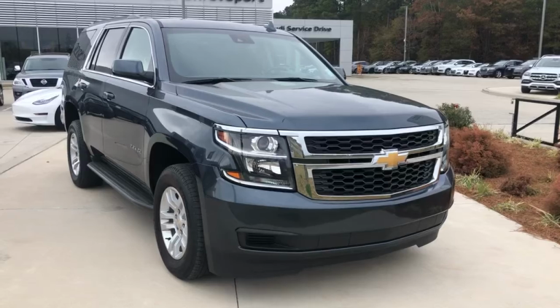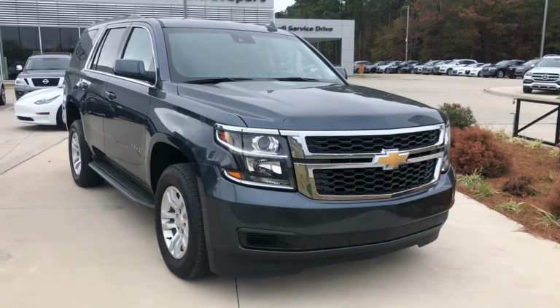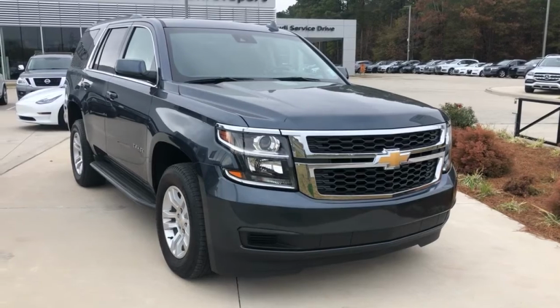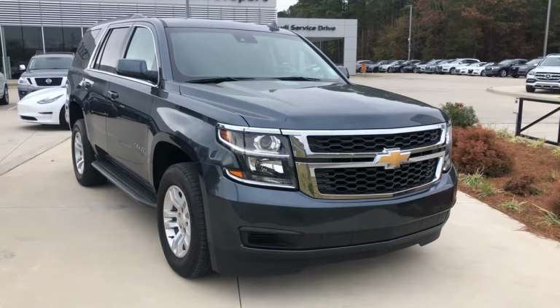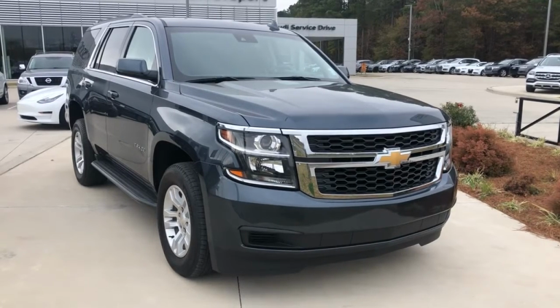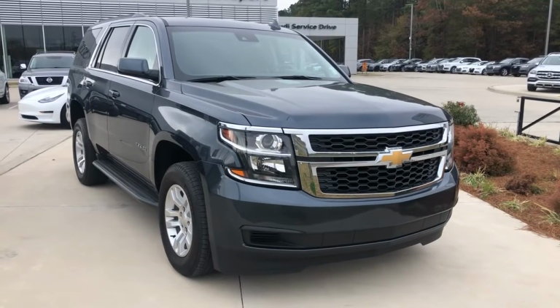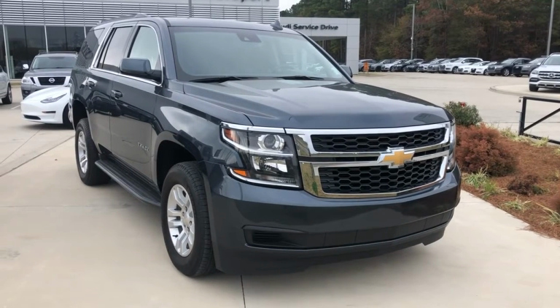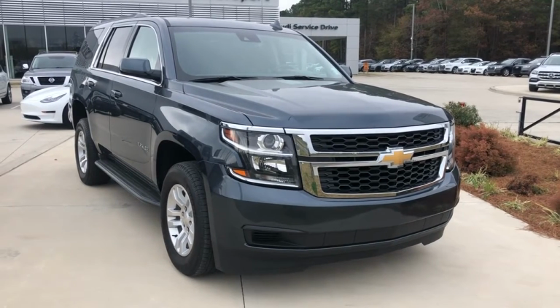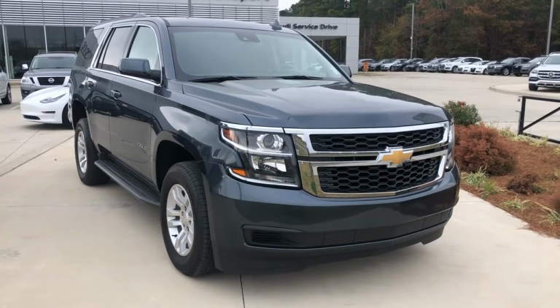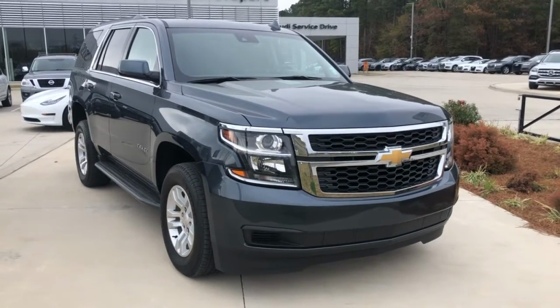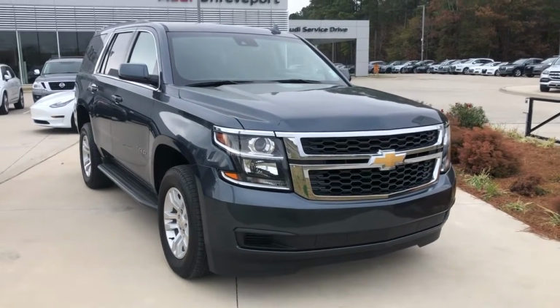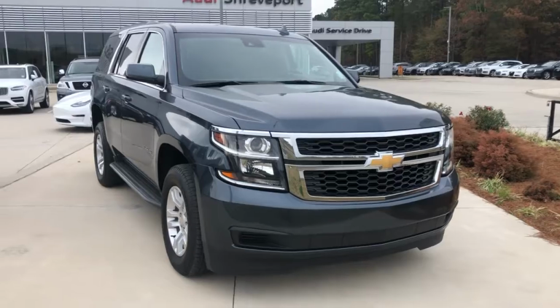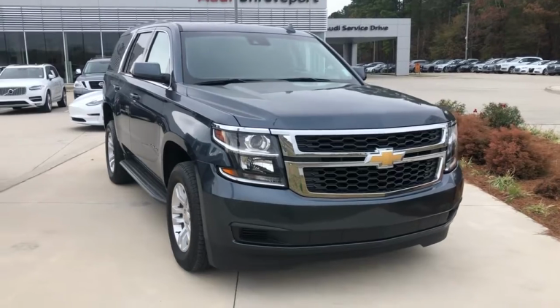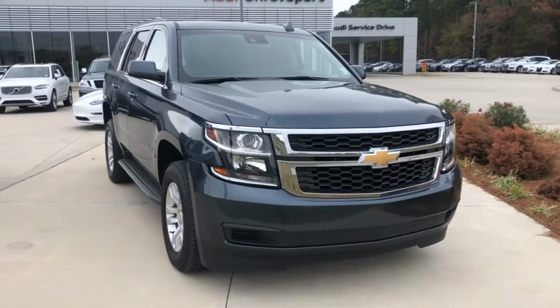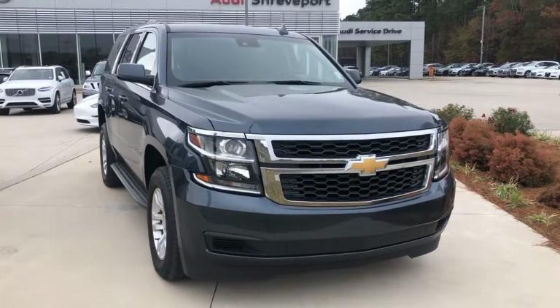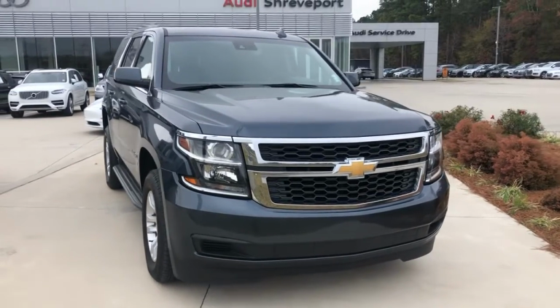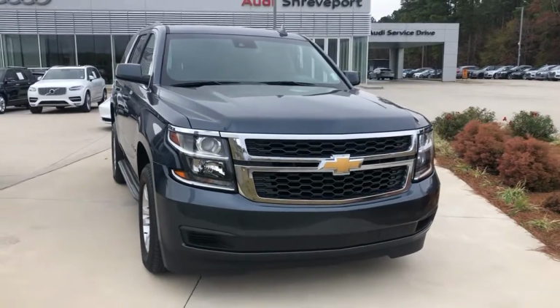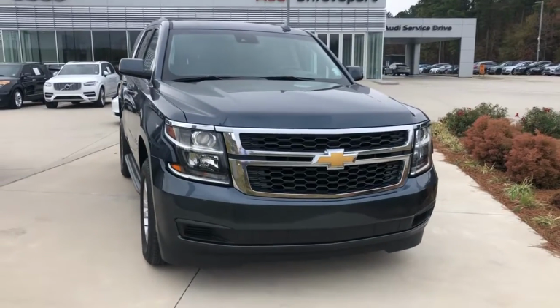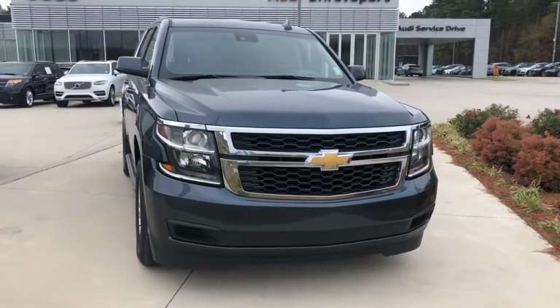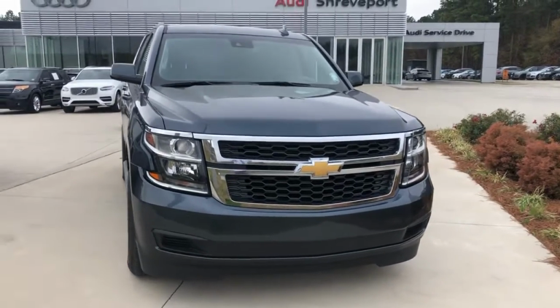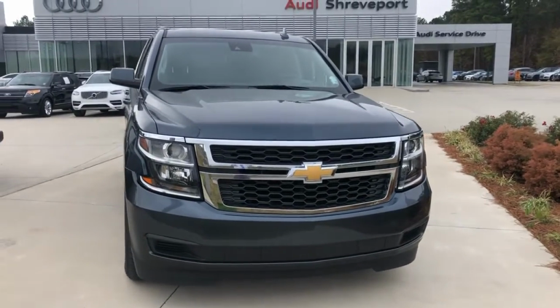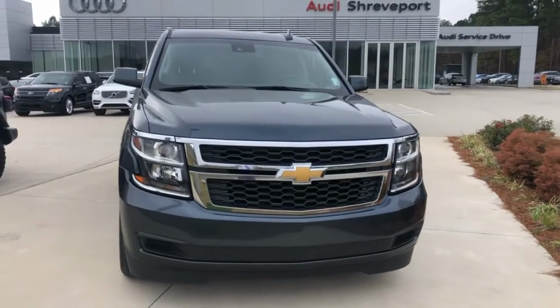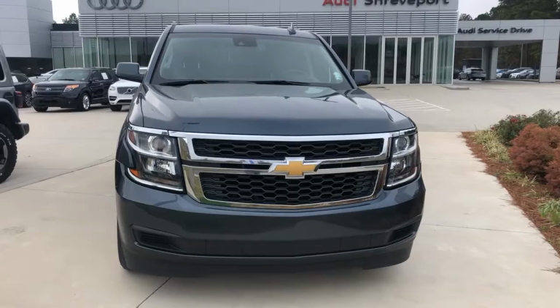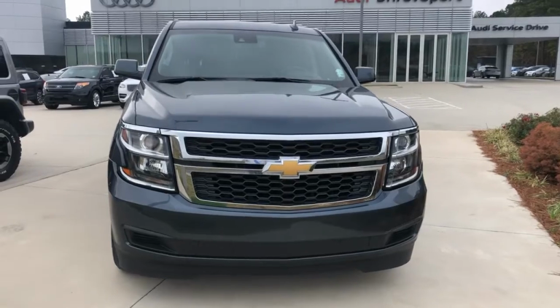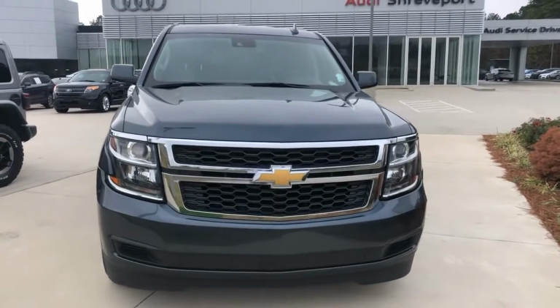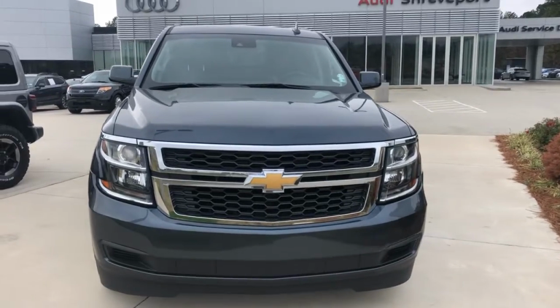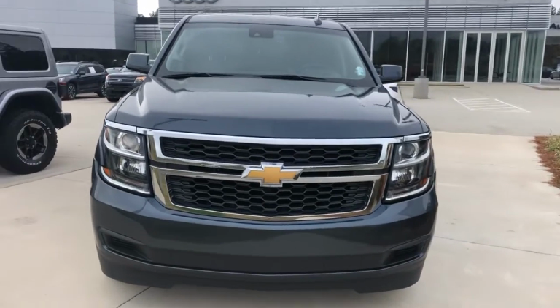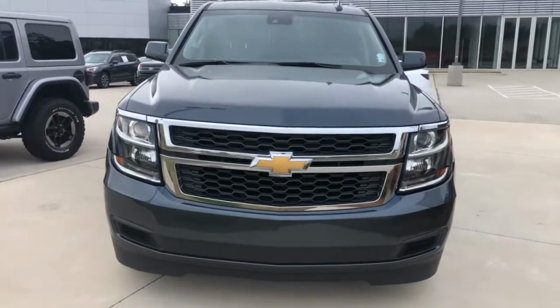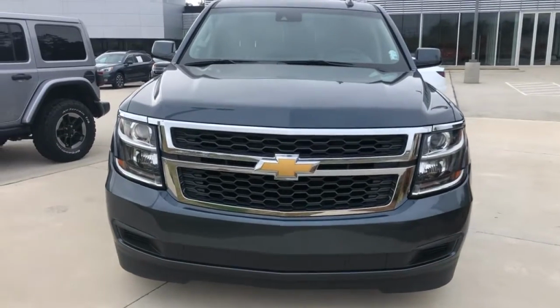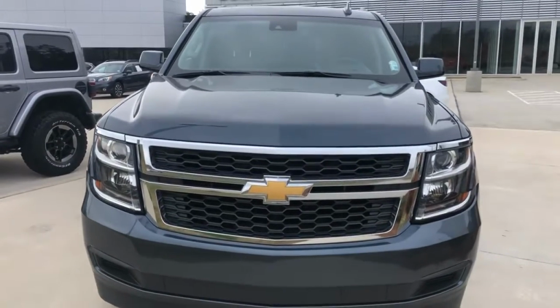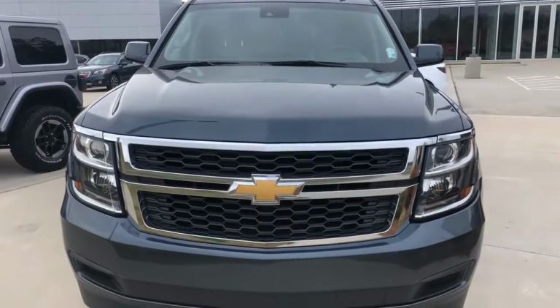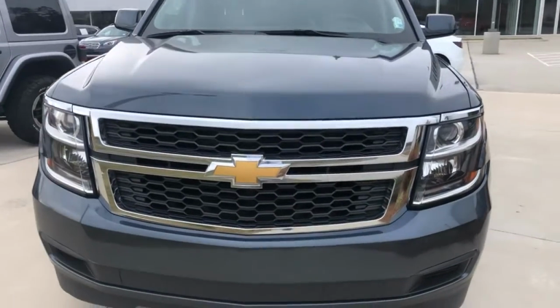Hey, this is Myles from Audi Shreveport. Here we have a 2019 Chevrolet Tahoe LT in blue velvet metallic with a black leather interior. I'll do a quick video walk around and show you some of the features.